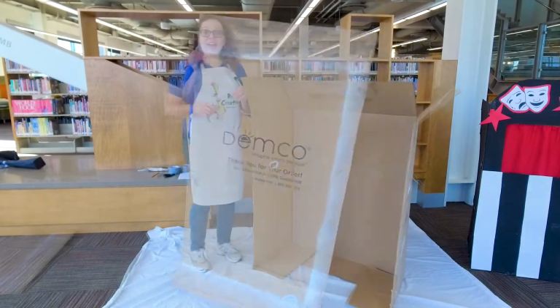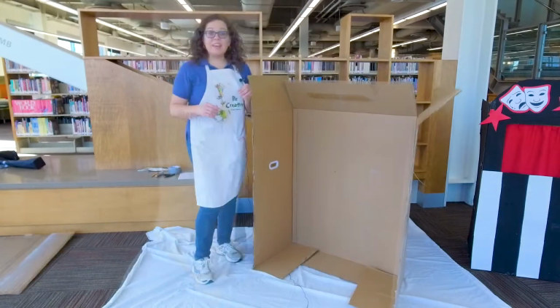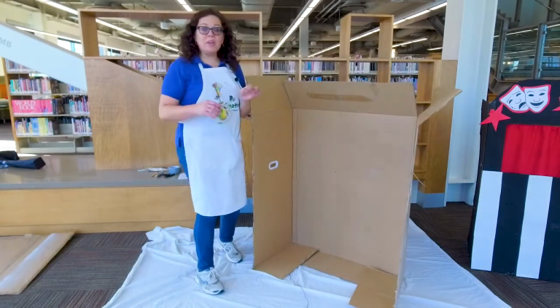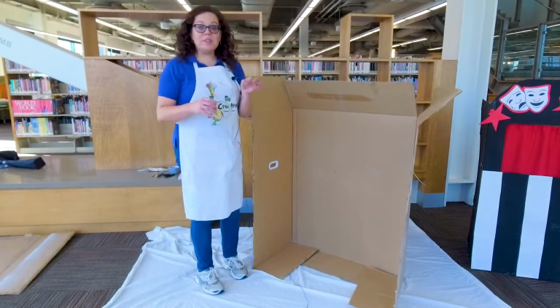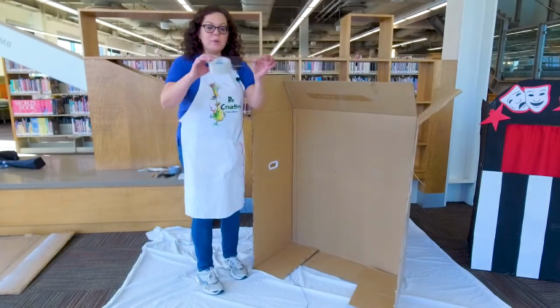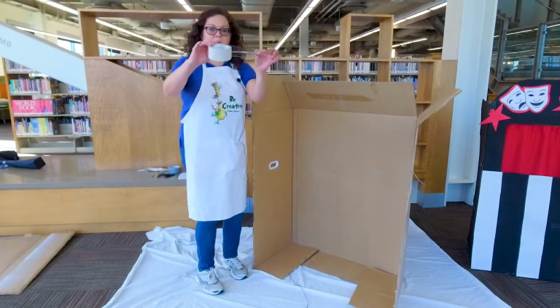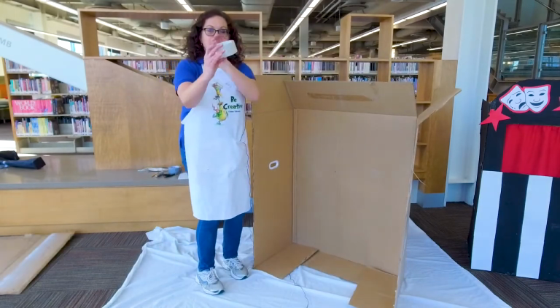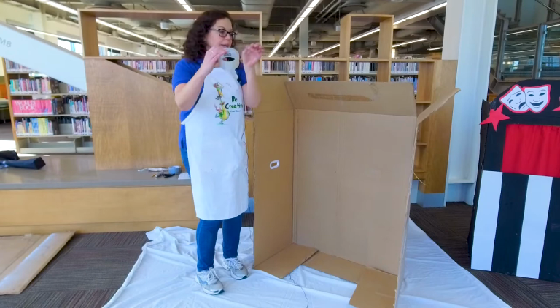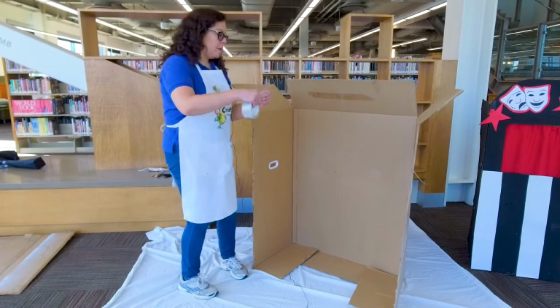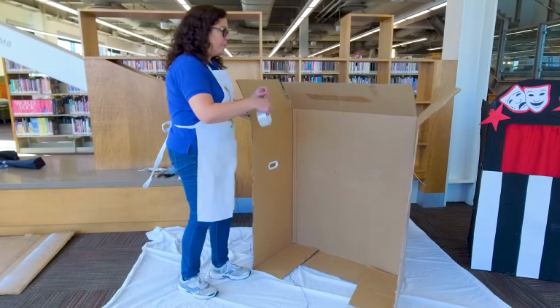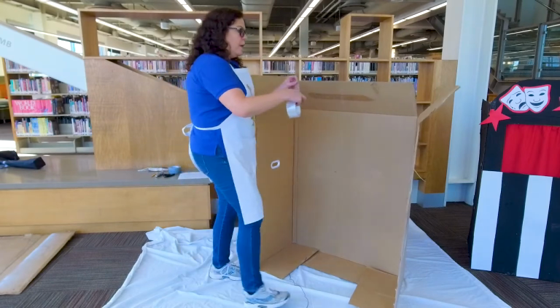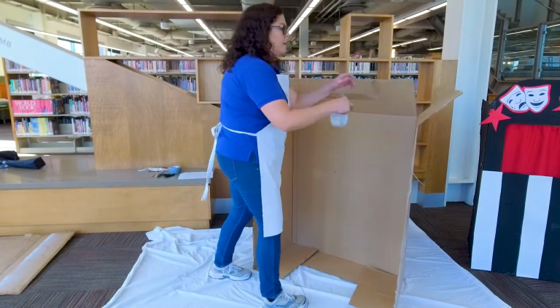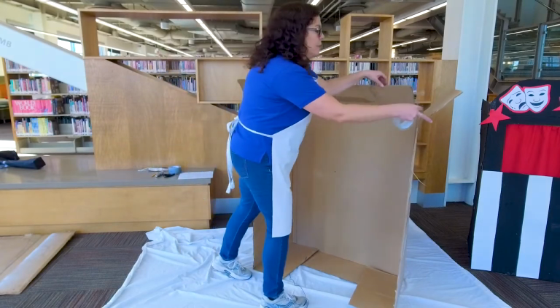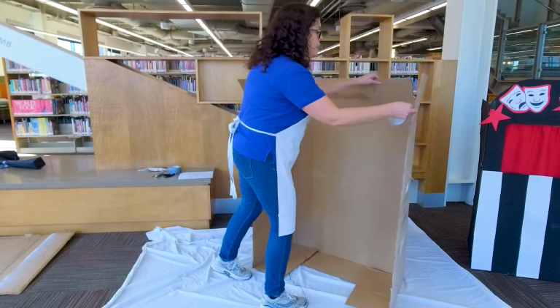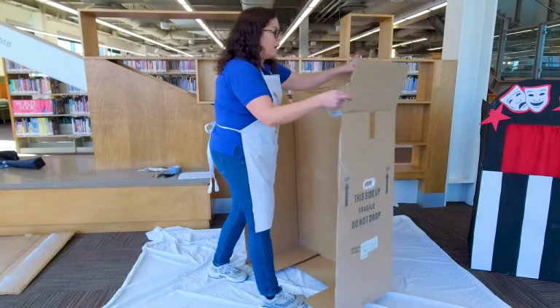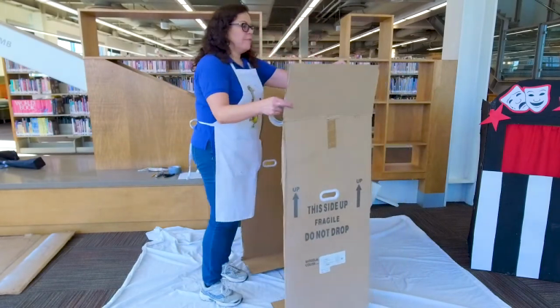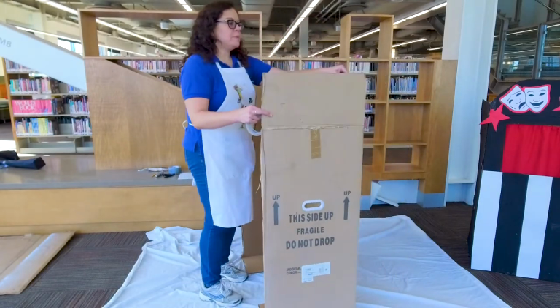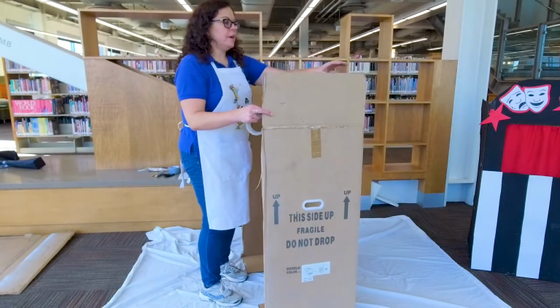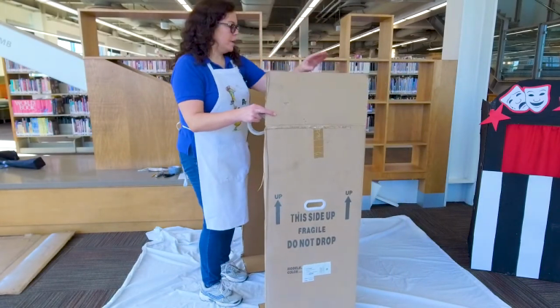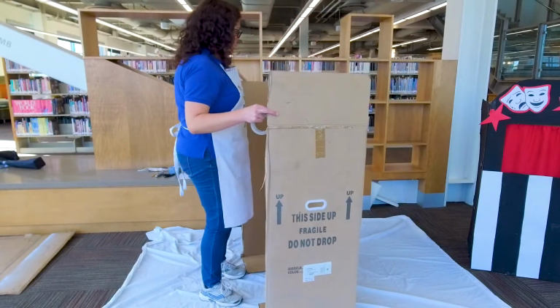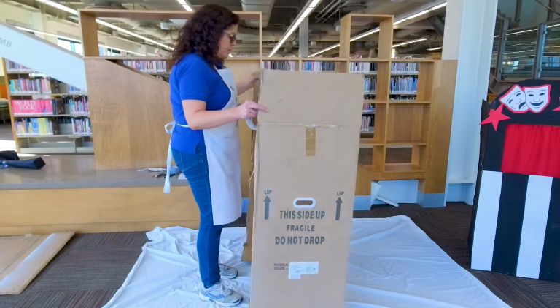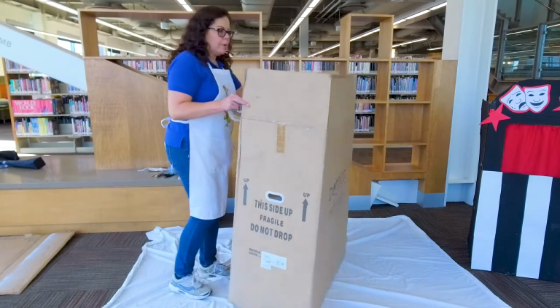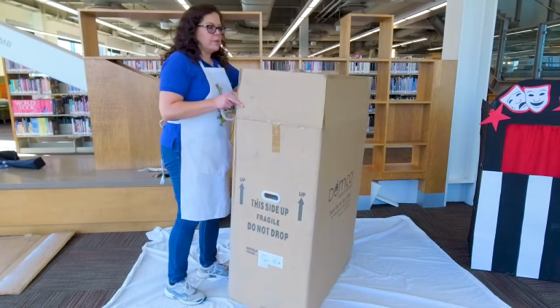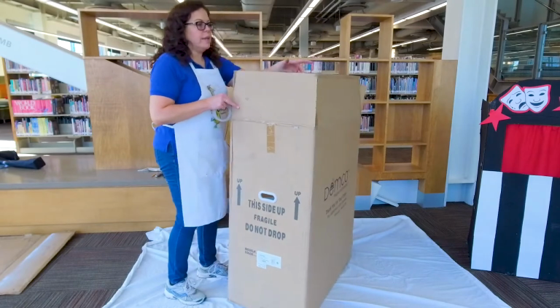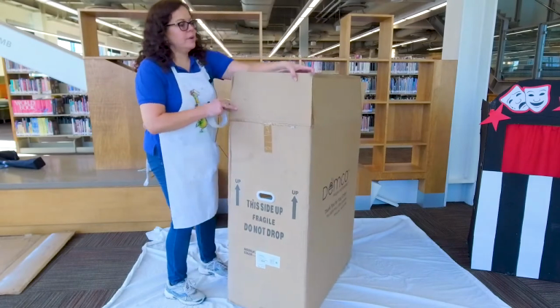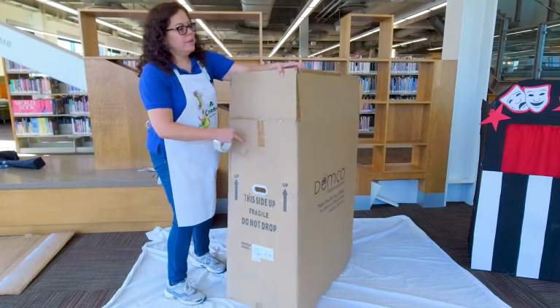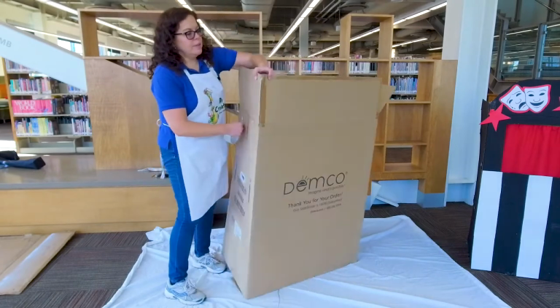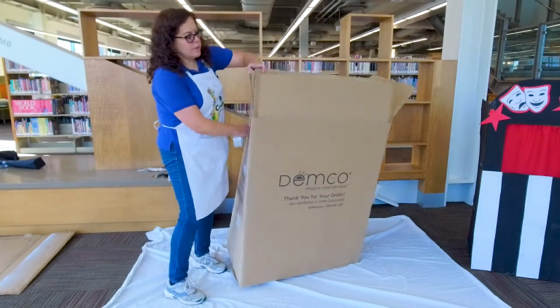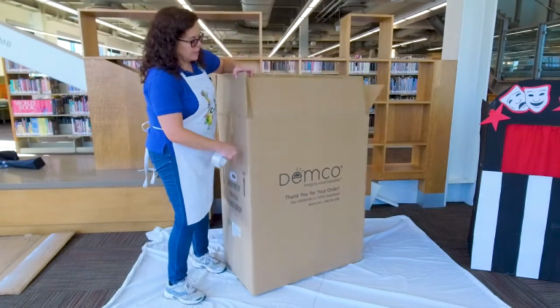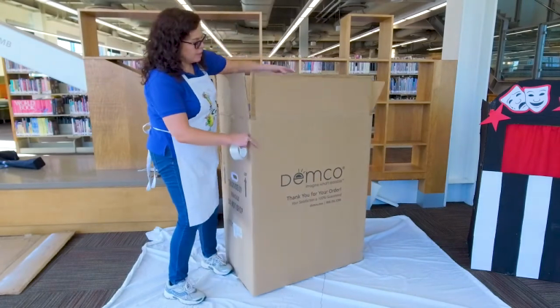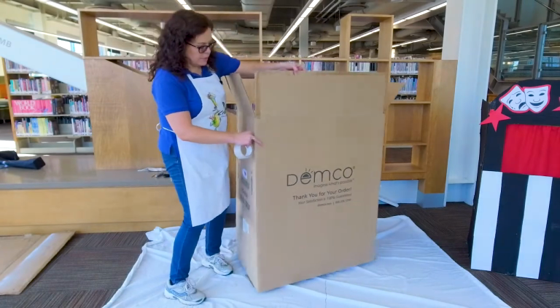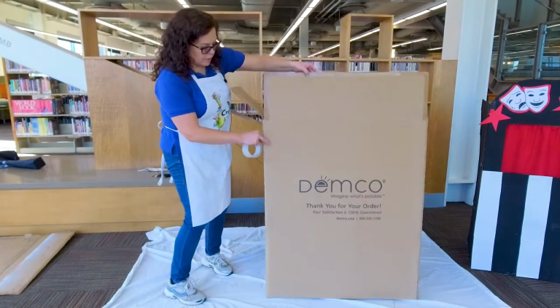The next thing you want to do is grab some packing tape. Take the top flaps and tape the corners together. Let's start with this corner.